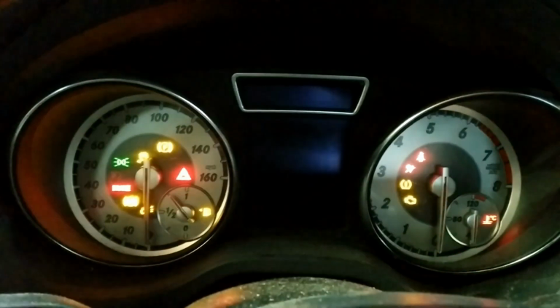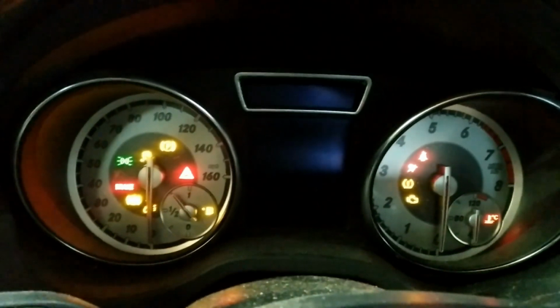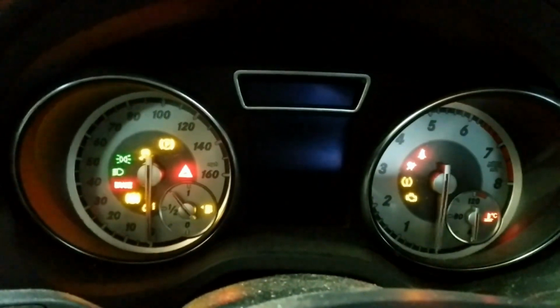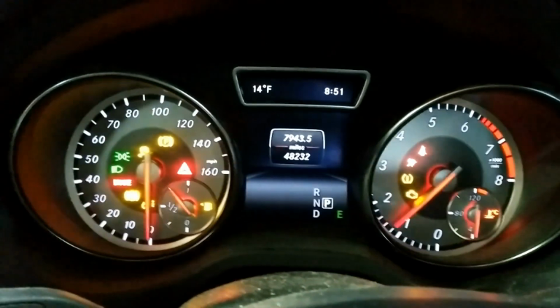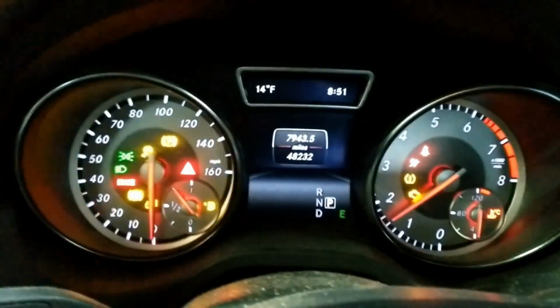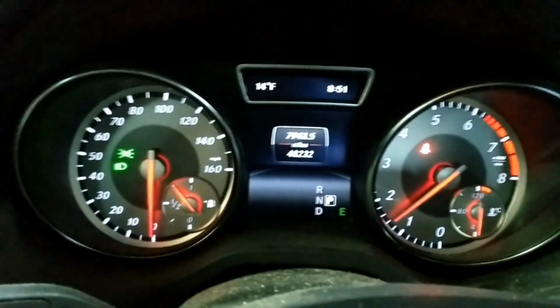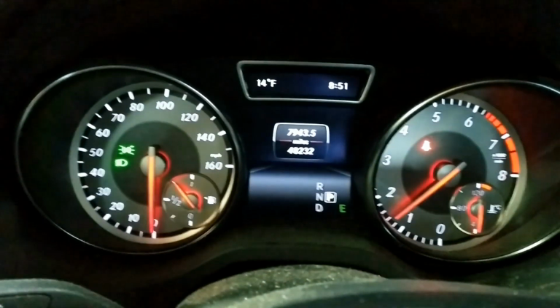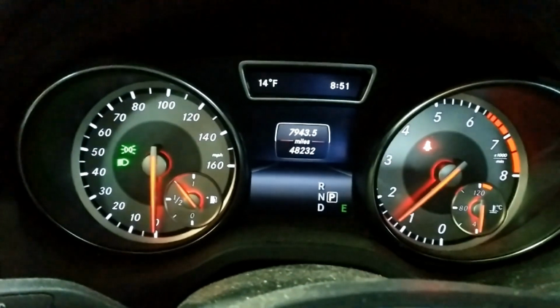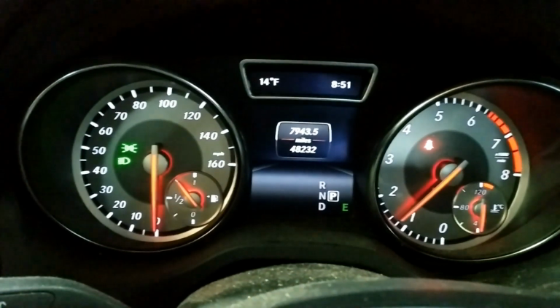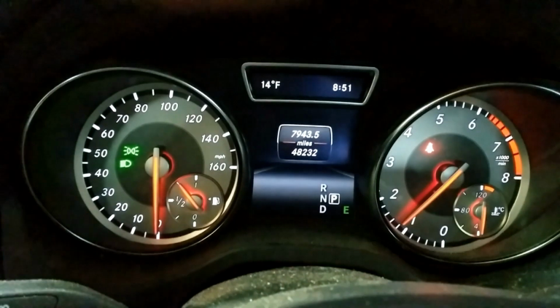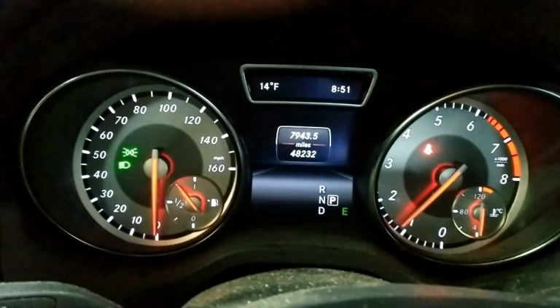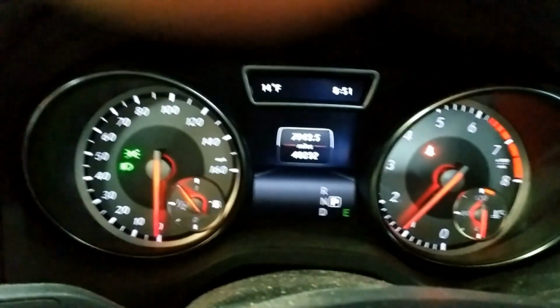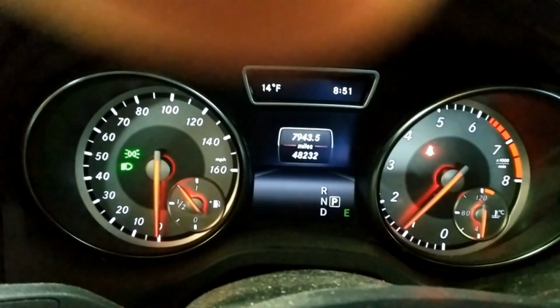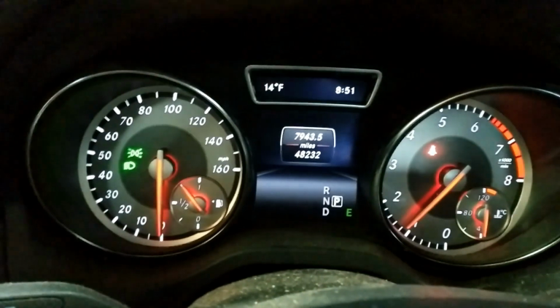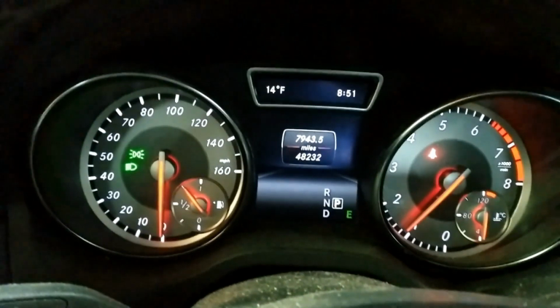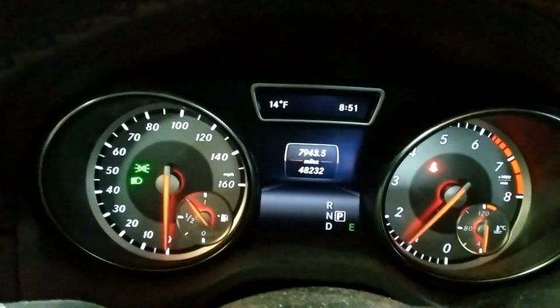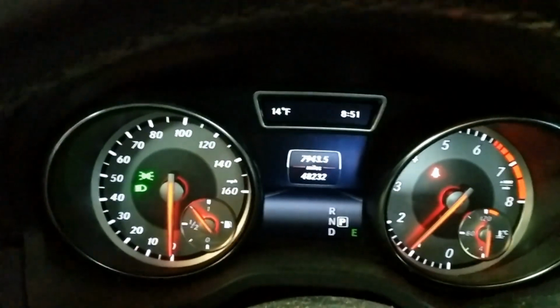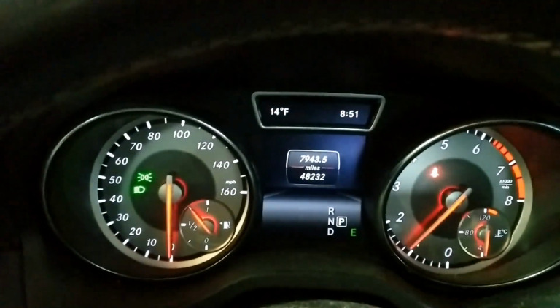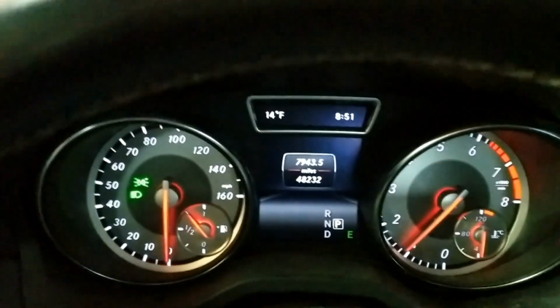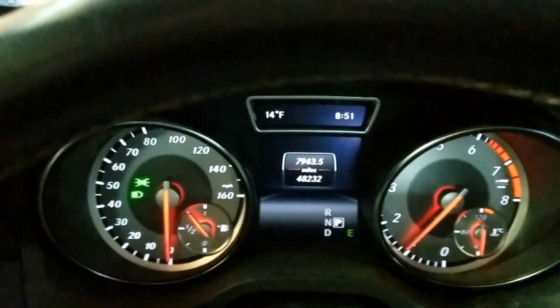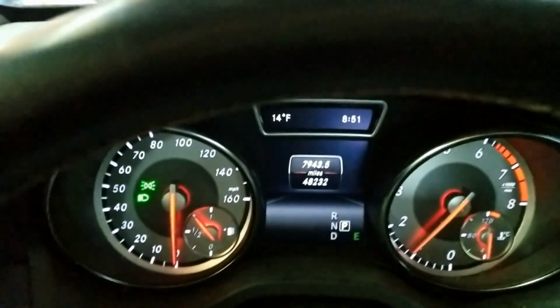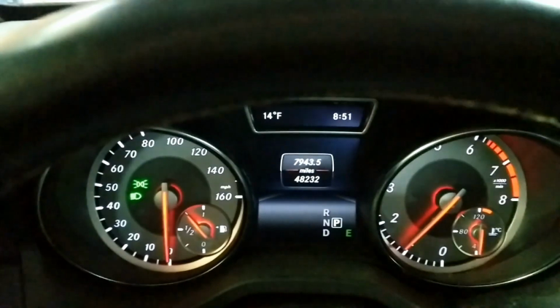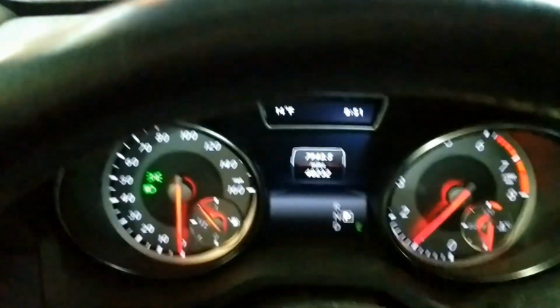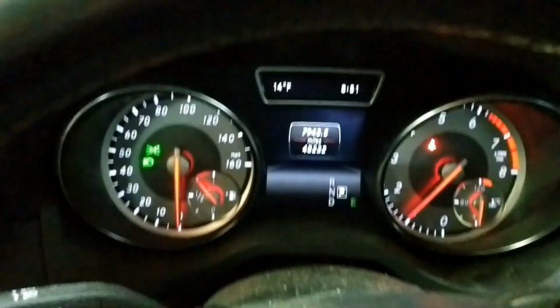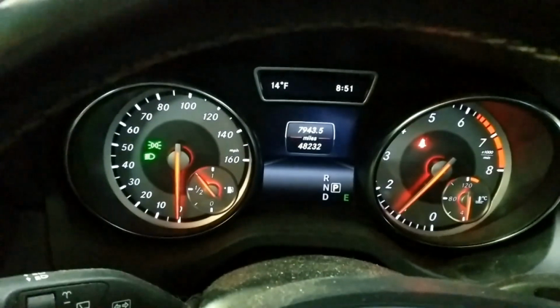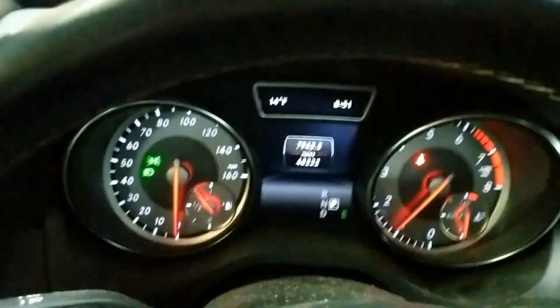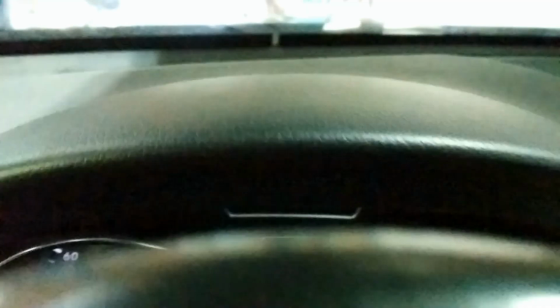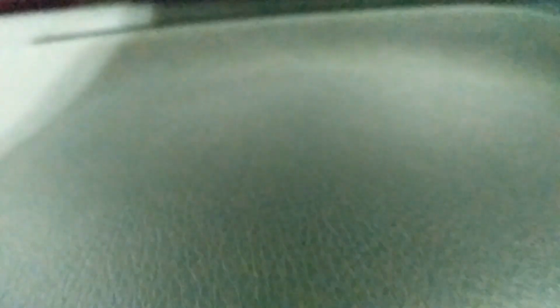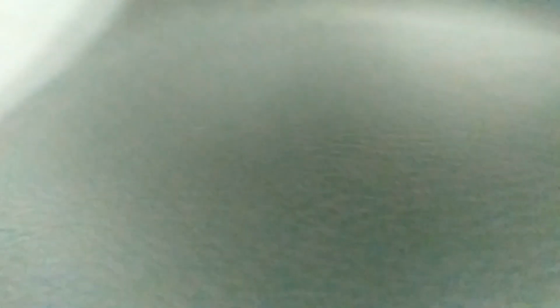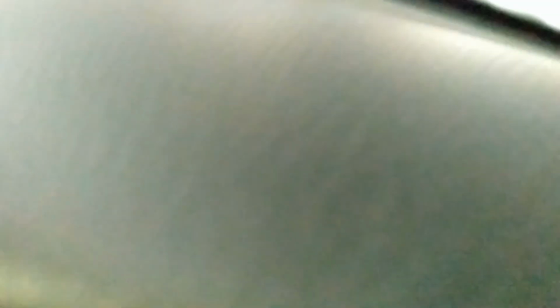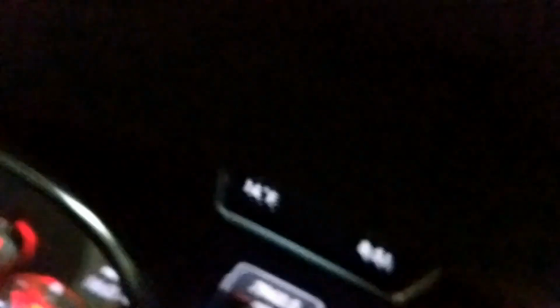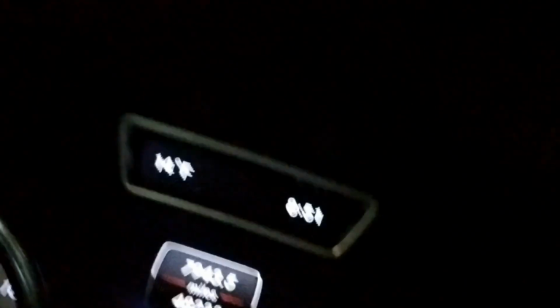This is our 2015 GLA. It started making this awful racket this week when it was pretty cold. It seems to be coming from an area around the key or behind the instrument cluster.